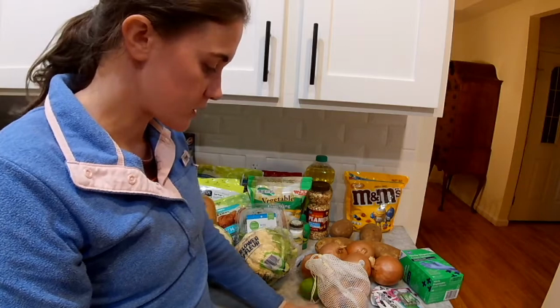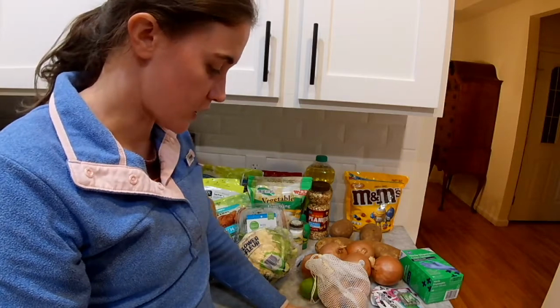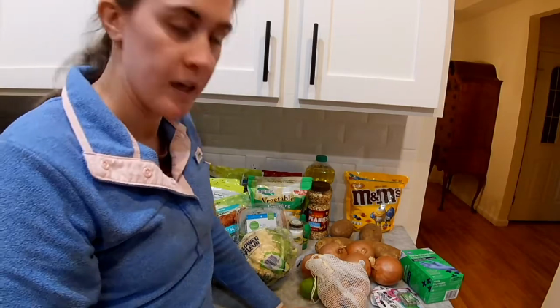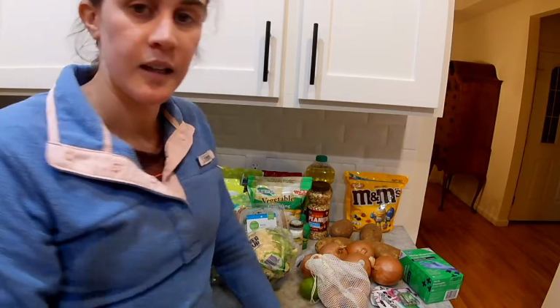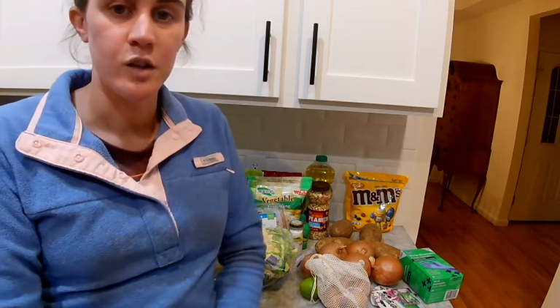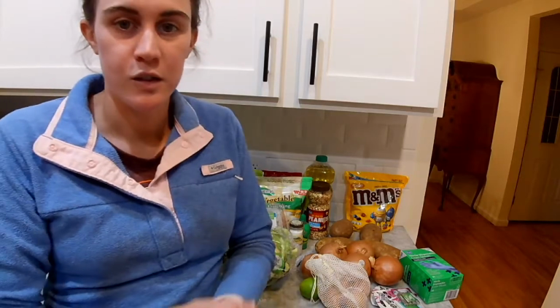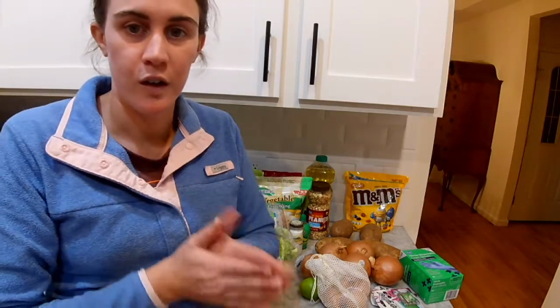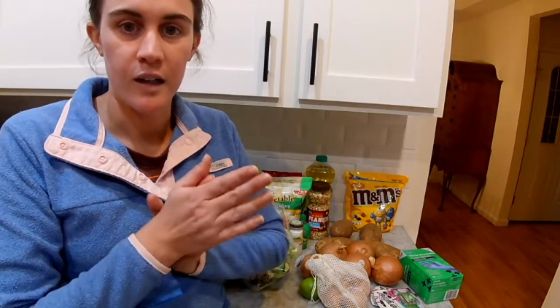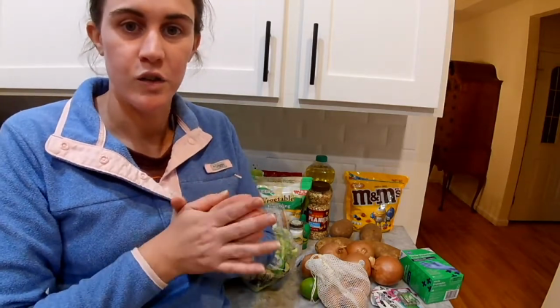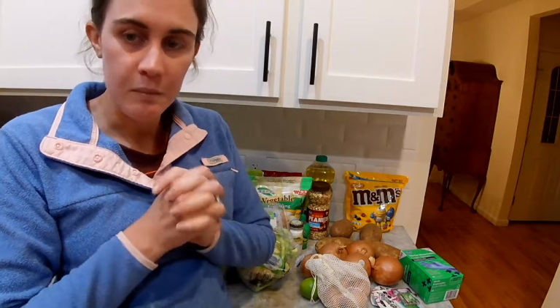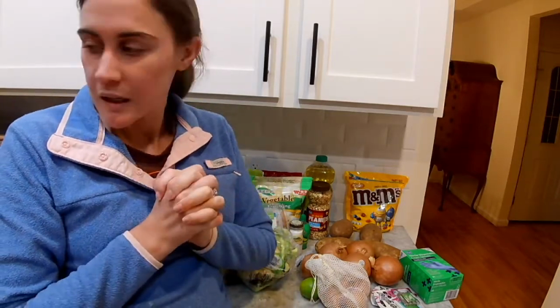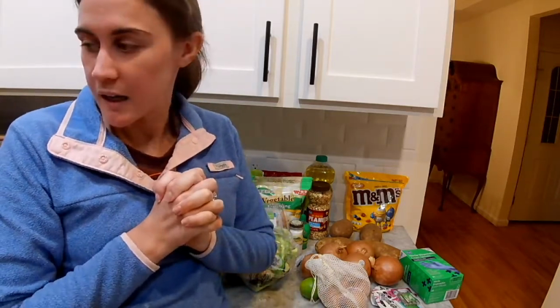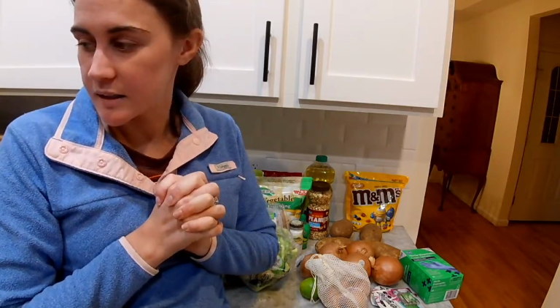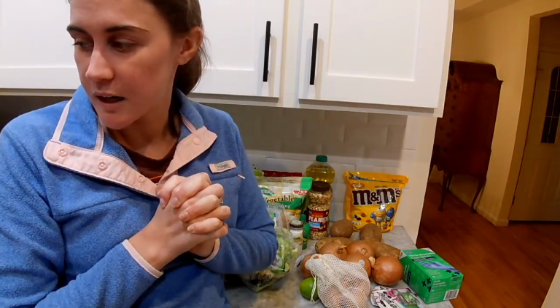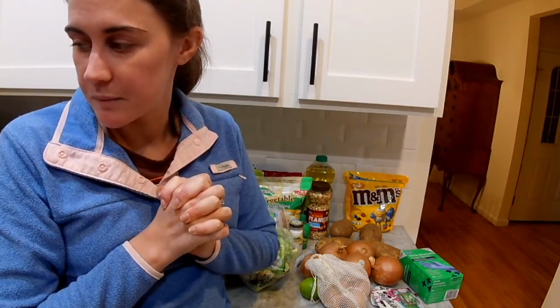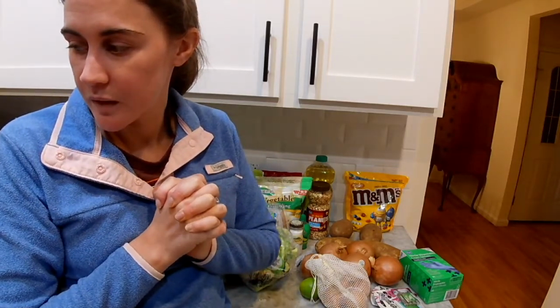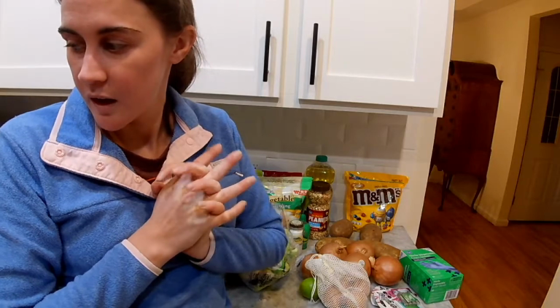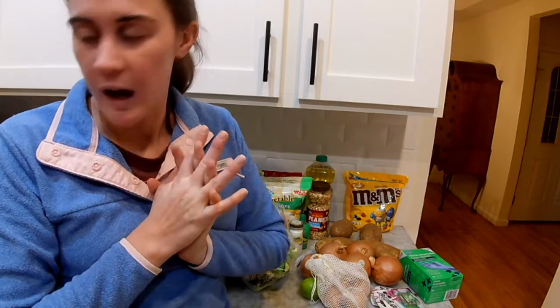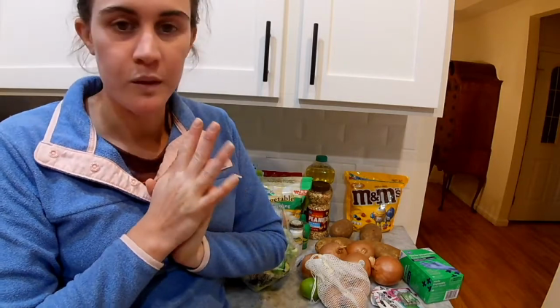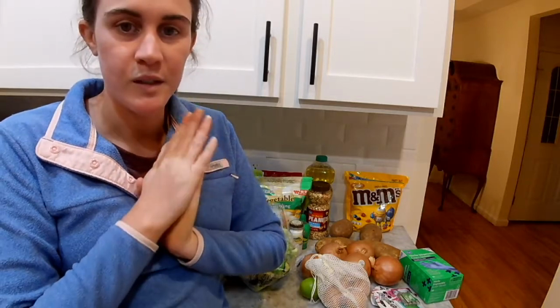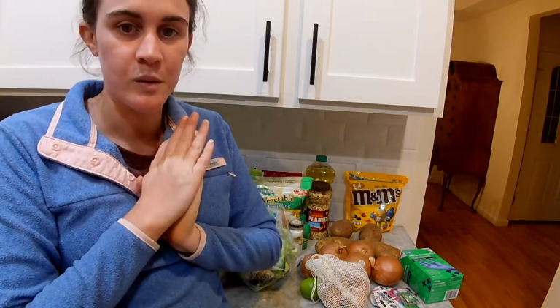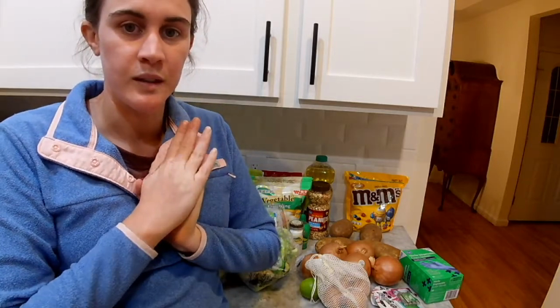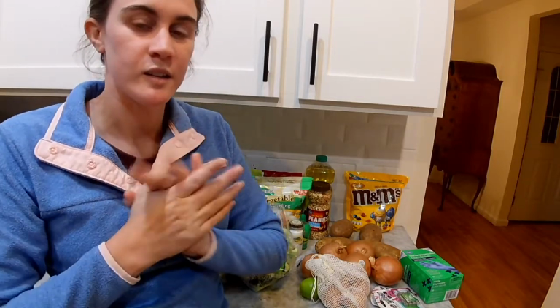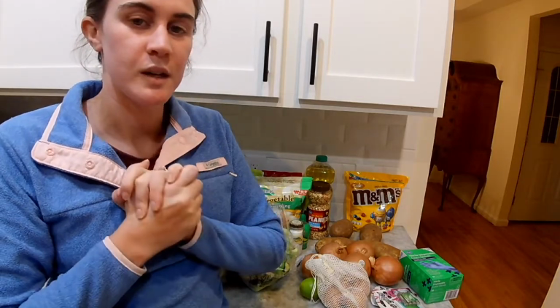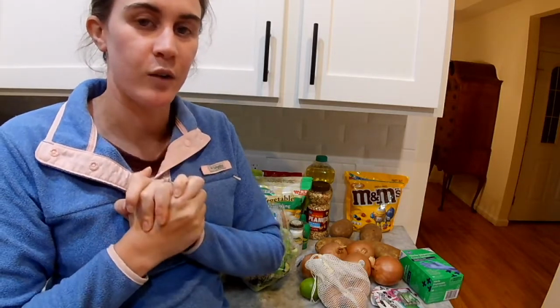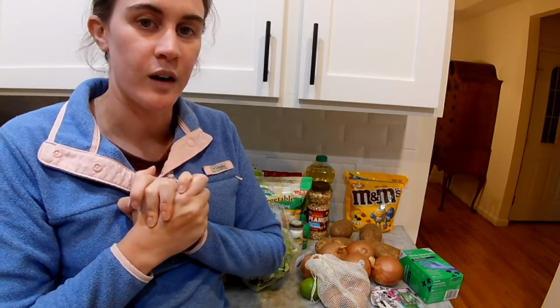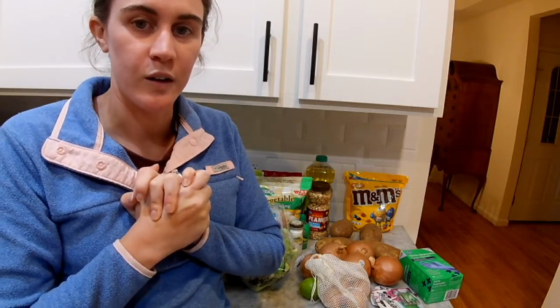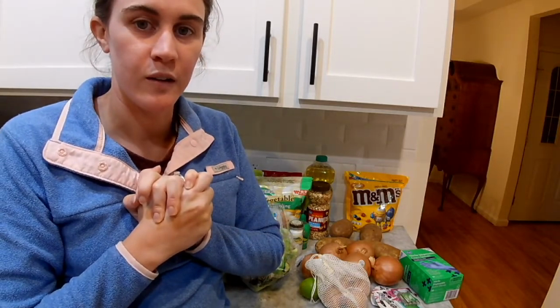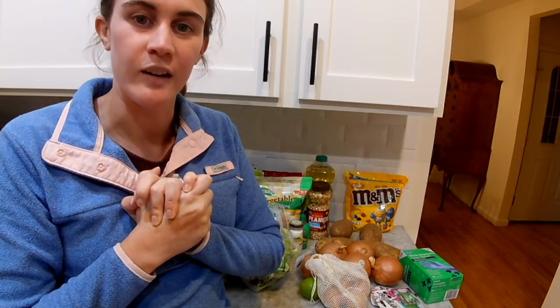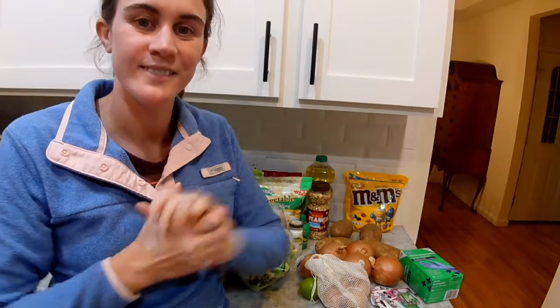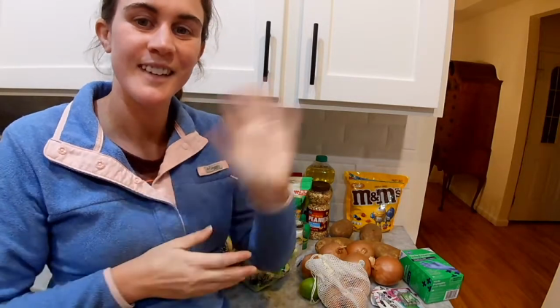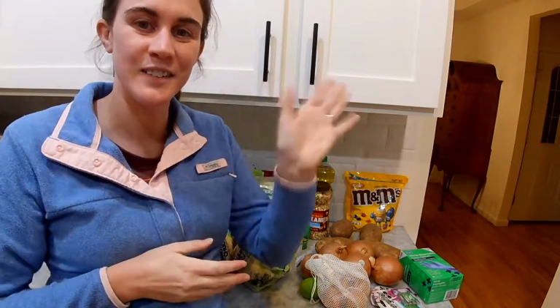Thank you so much for joining me, and I will see you later this week for another video. Thanks everyone!